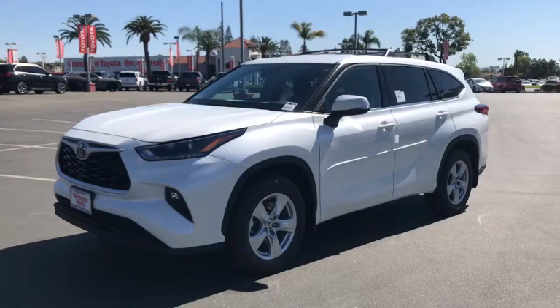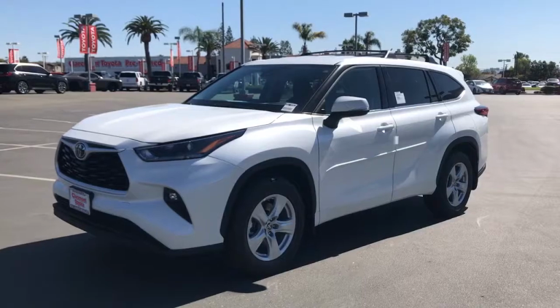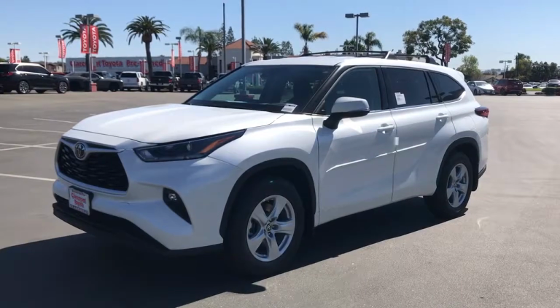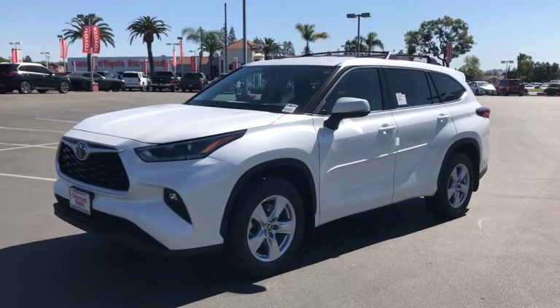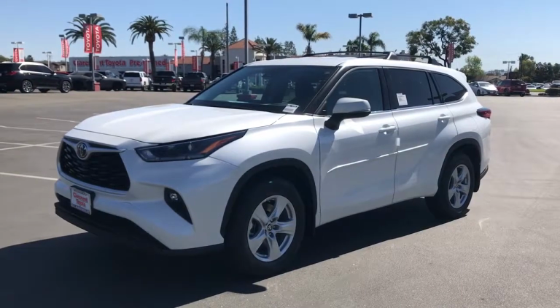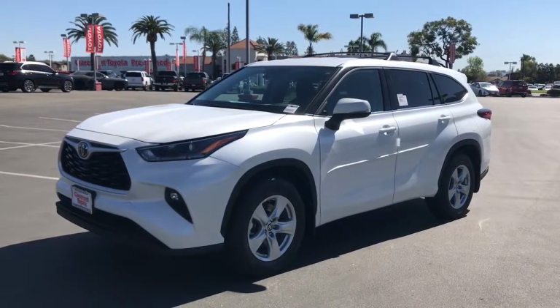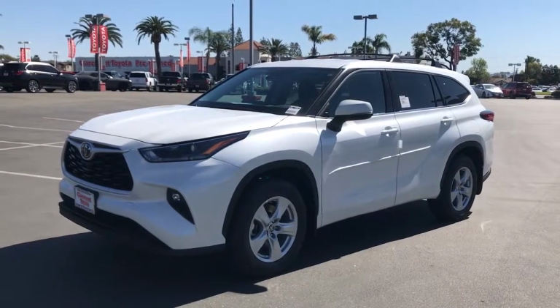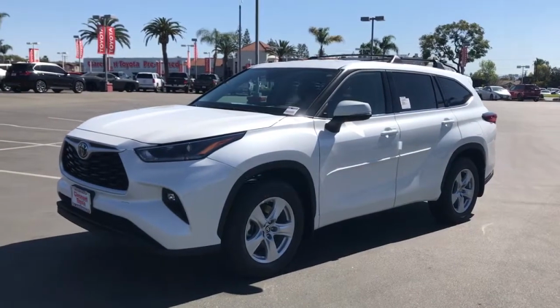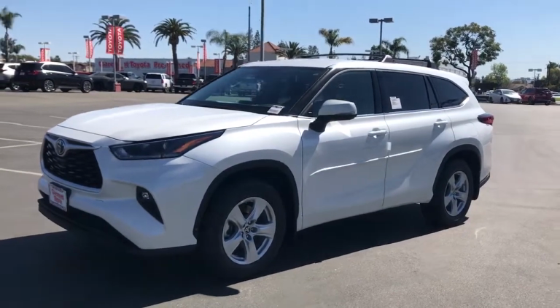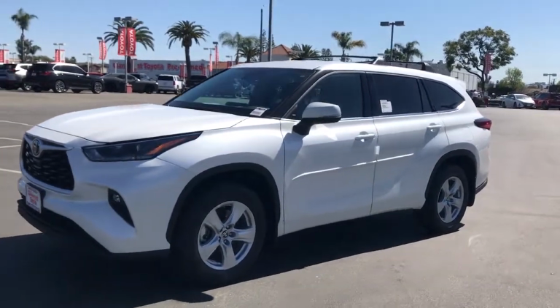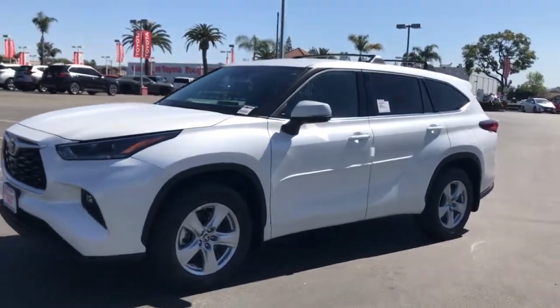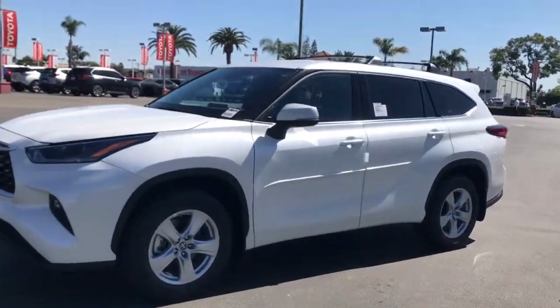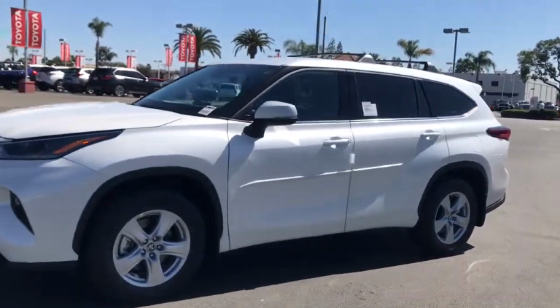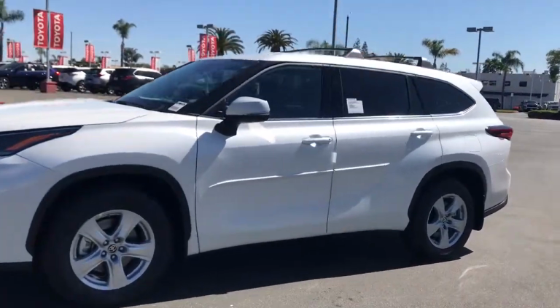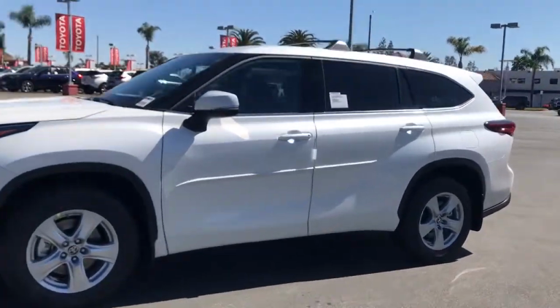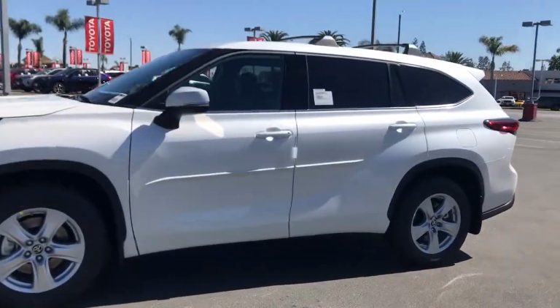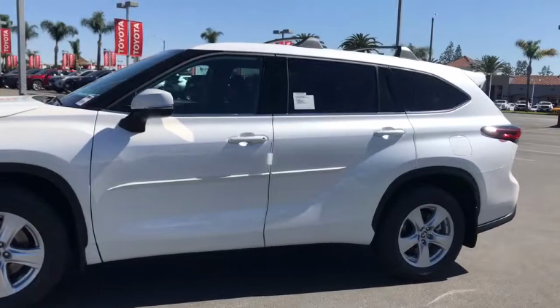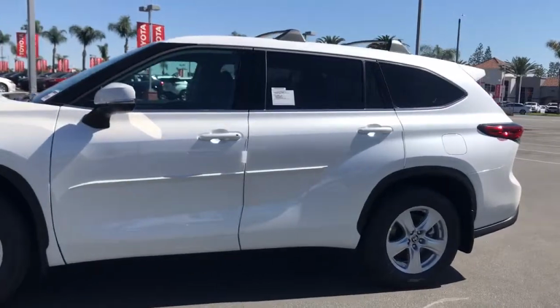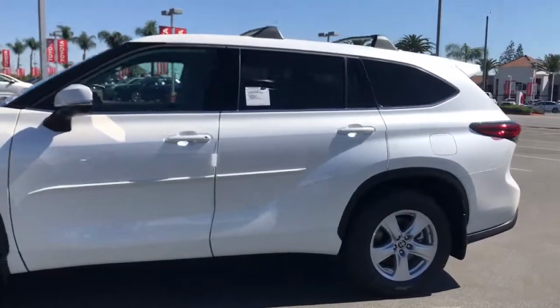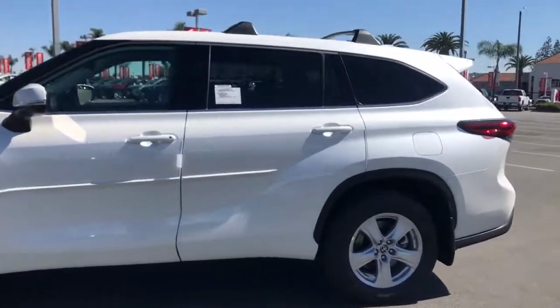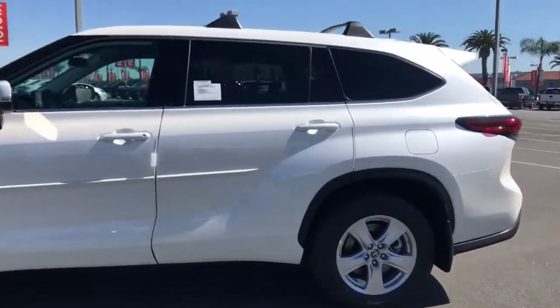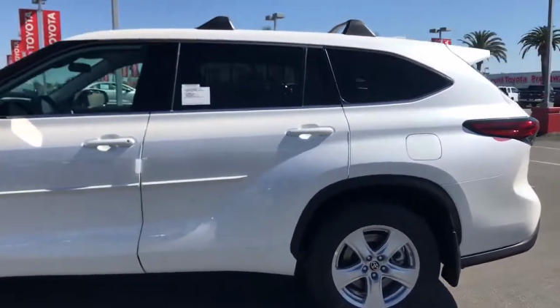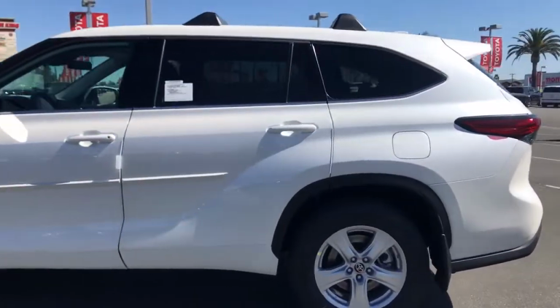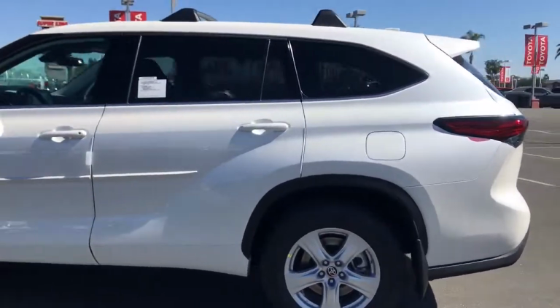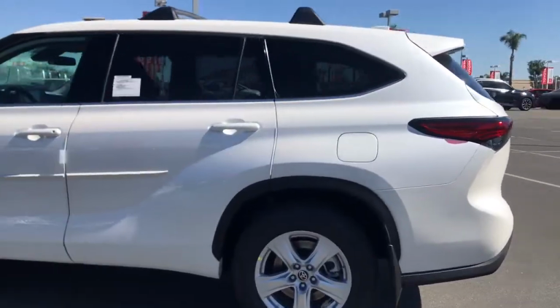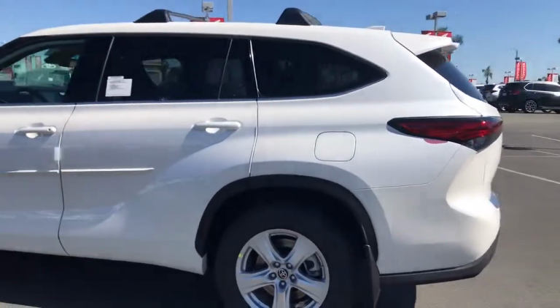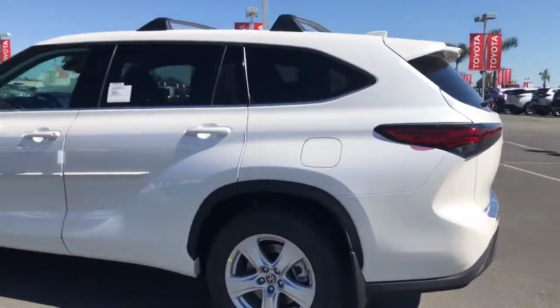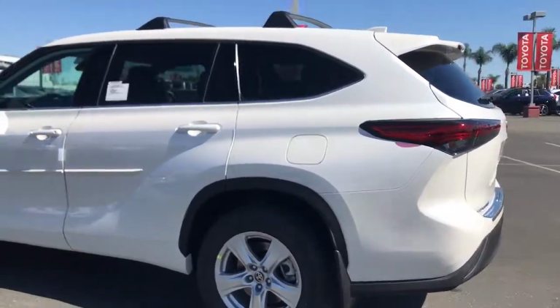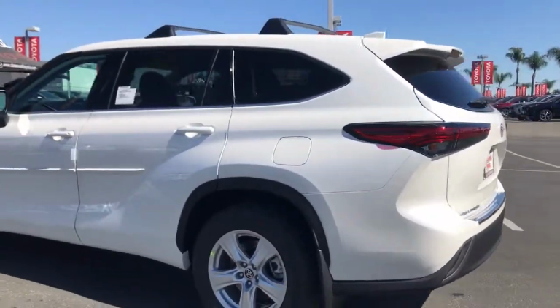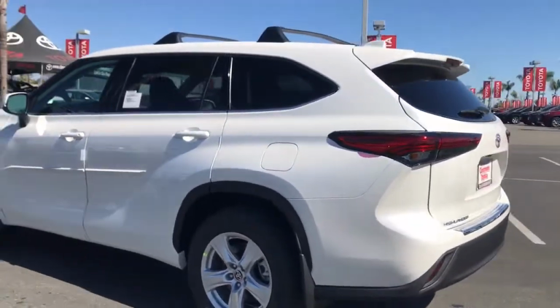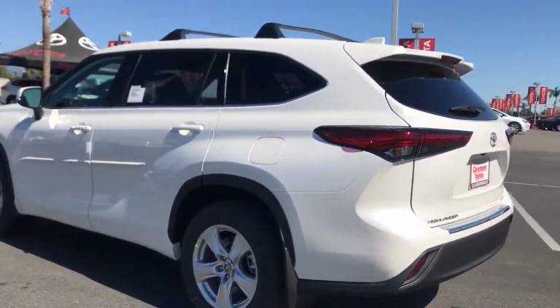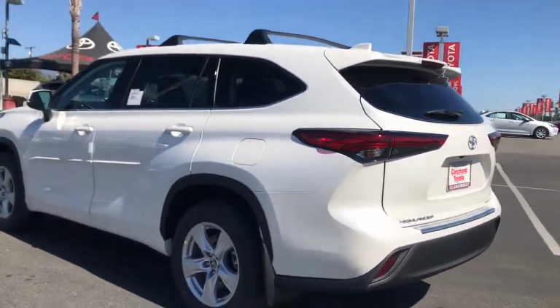This could be the car for you — the 2021 Toyota Highlander. Here's a sleek and sporty Toyota Highlander your family will love.